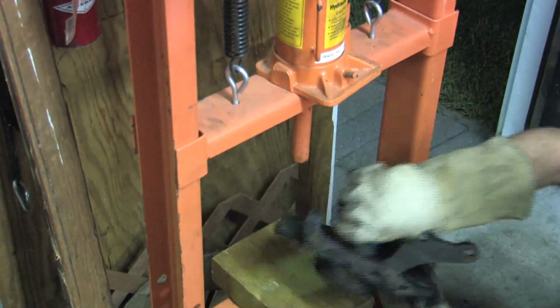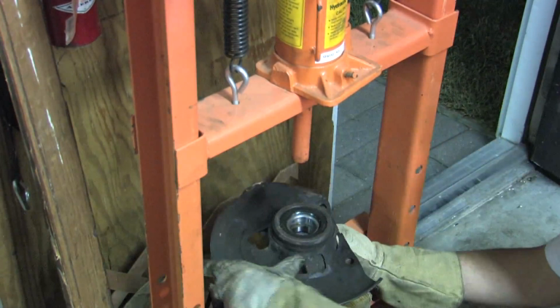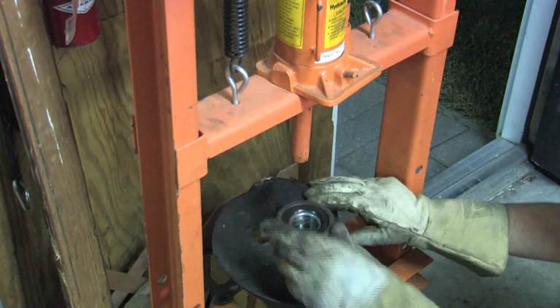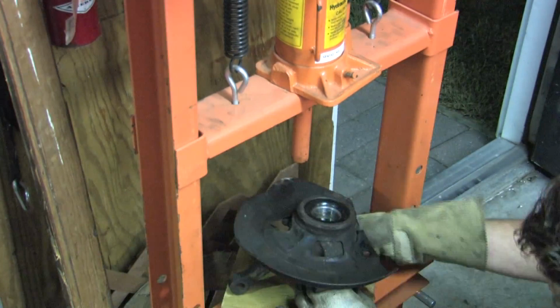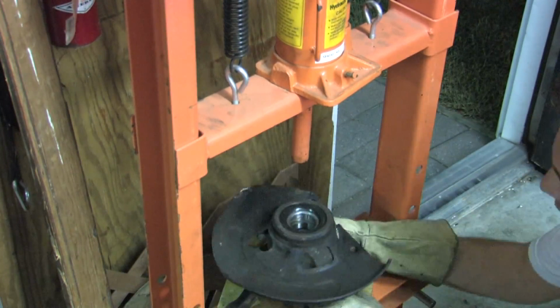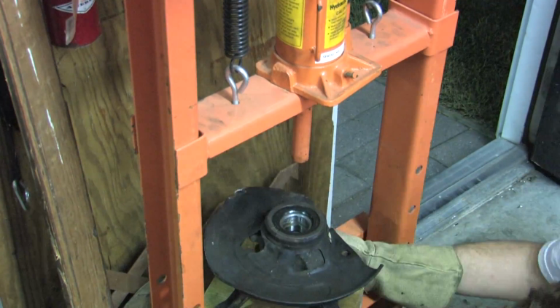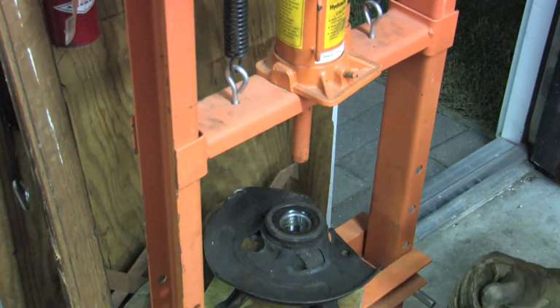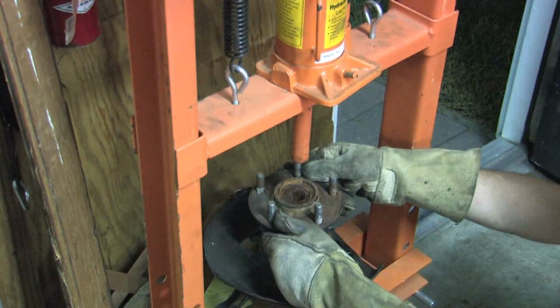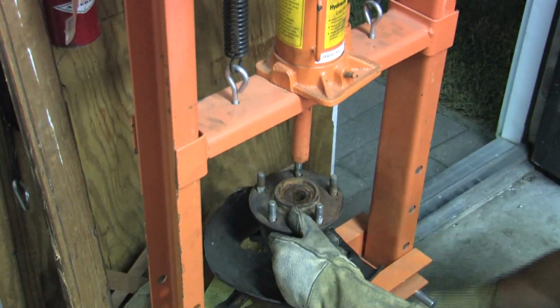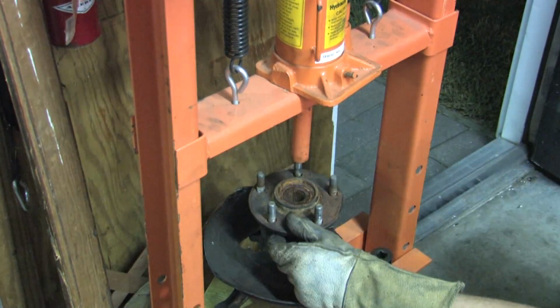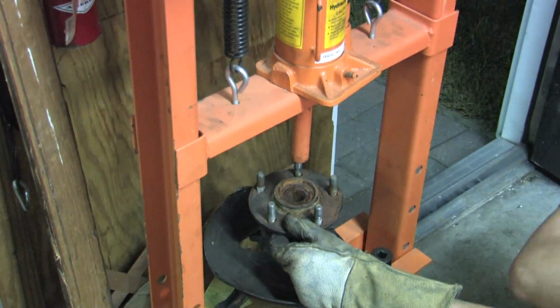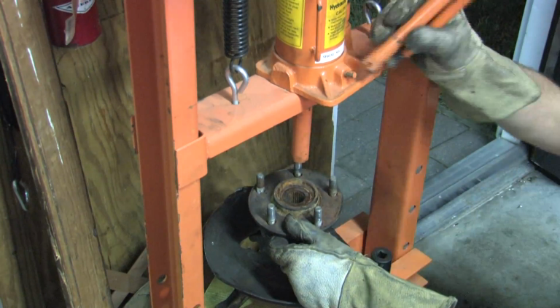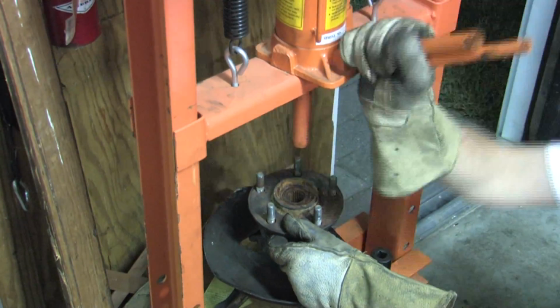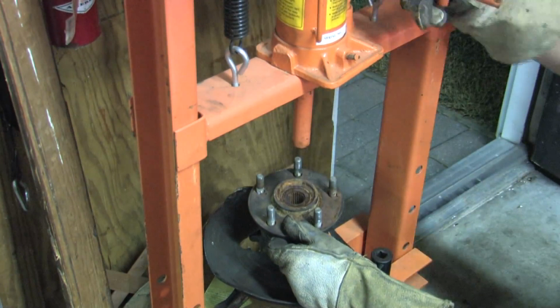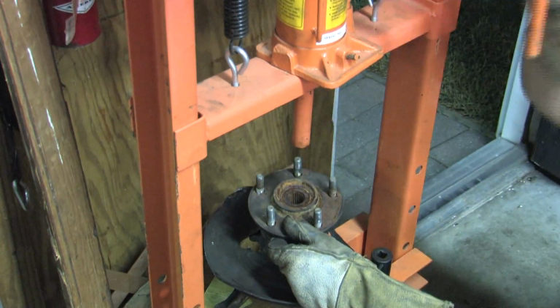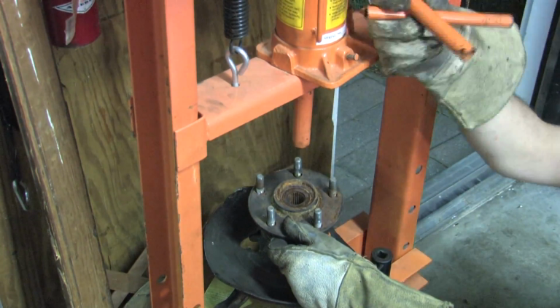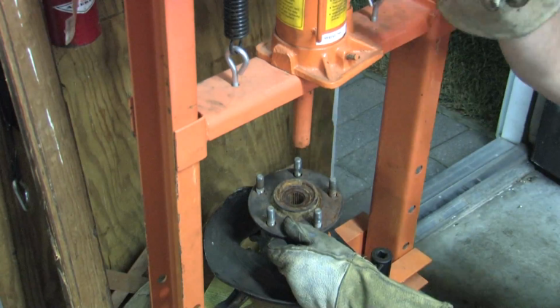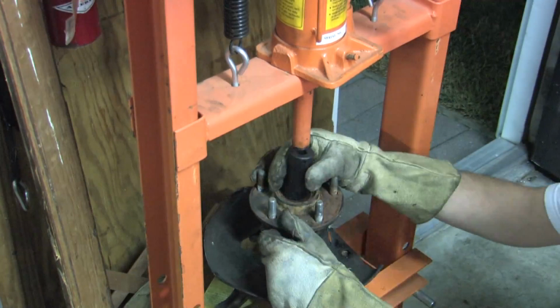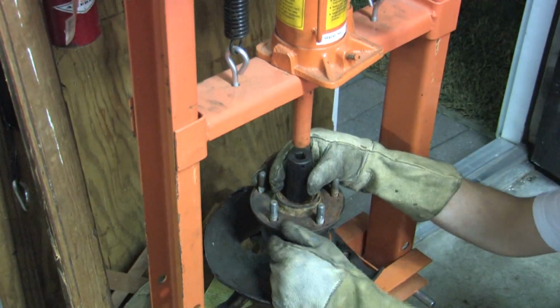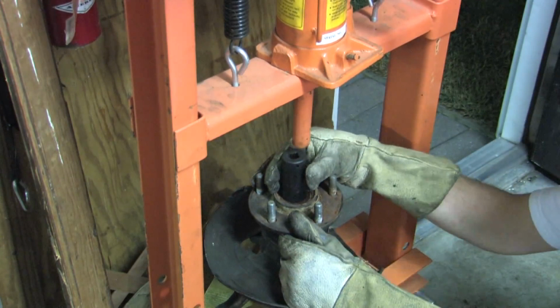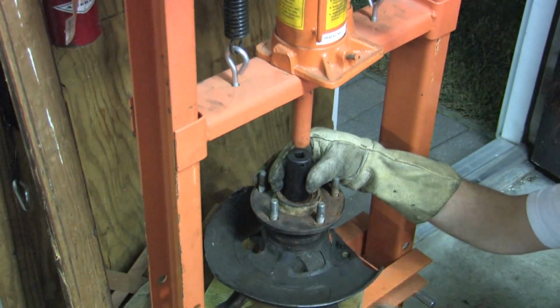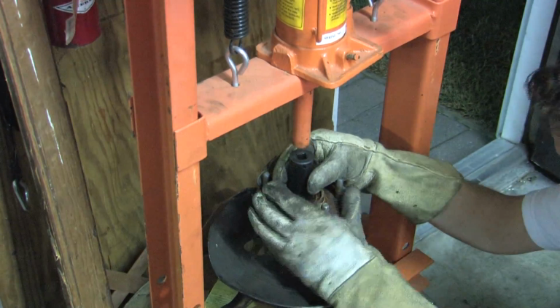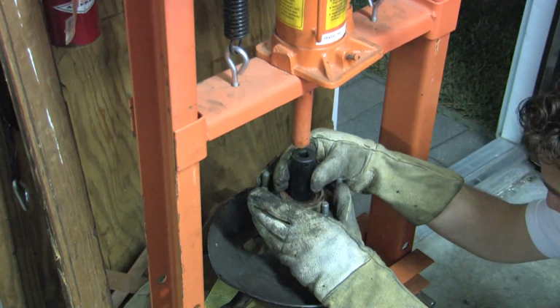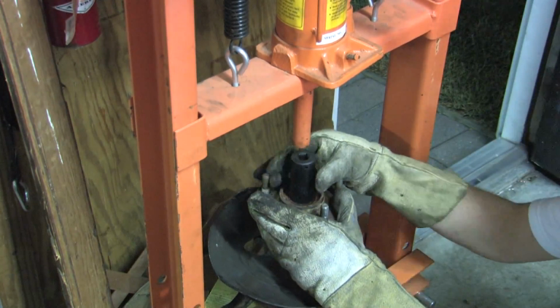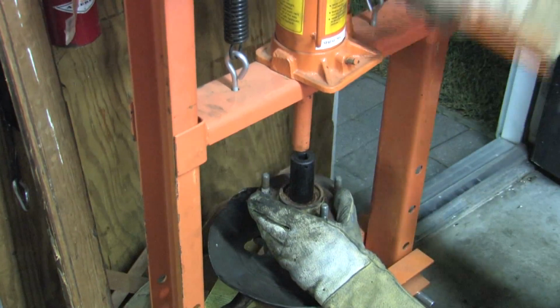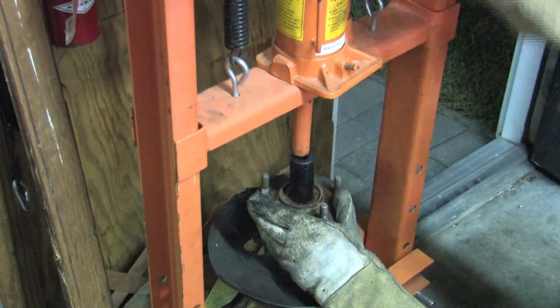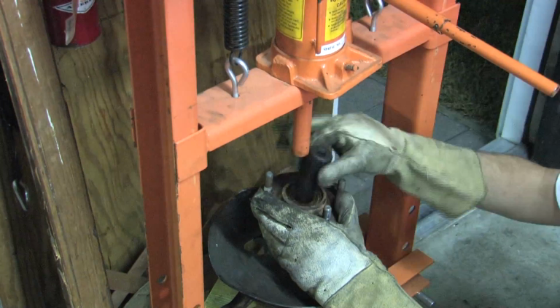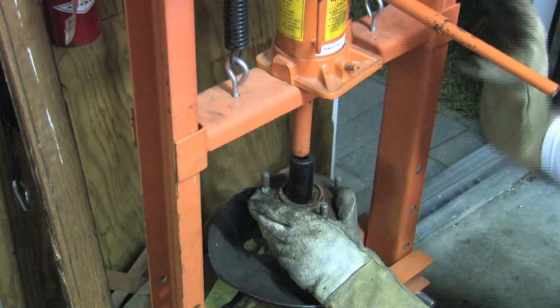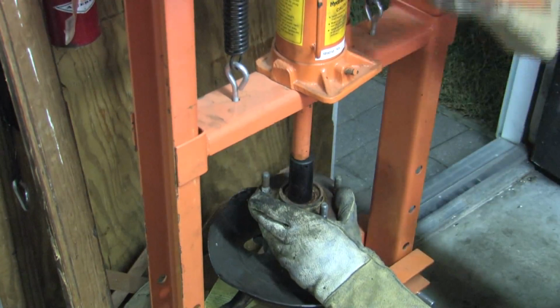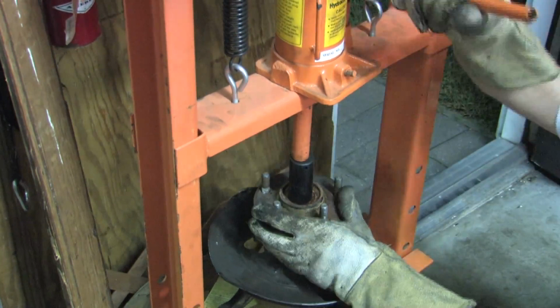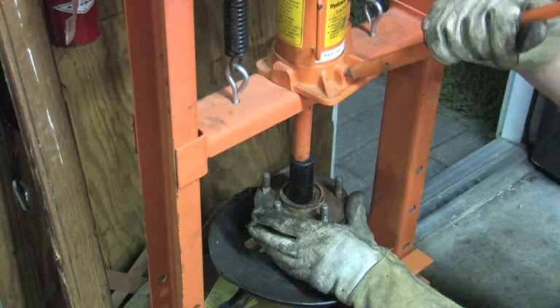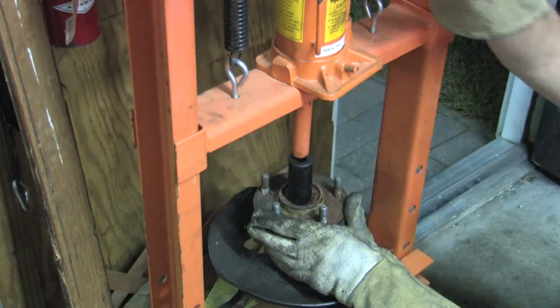Now to press the hub in, we used a 38mm socket to brace the underside of the bearing race because it easily fits inside of the DSM inner seal. Next we used the bearing press to honk the hub all the way down into the bearing.